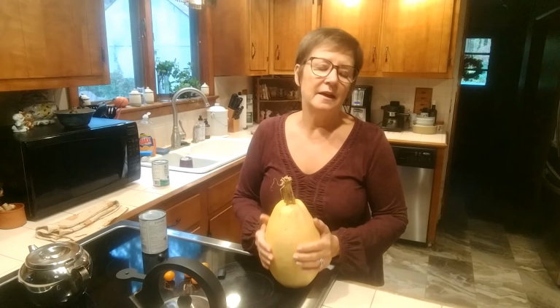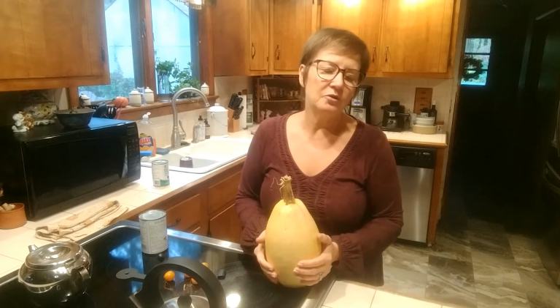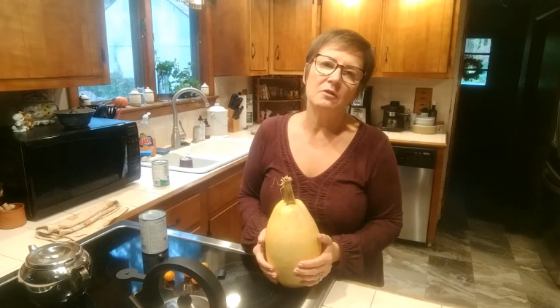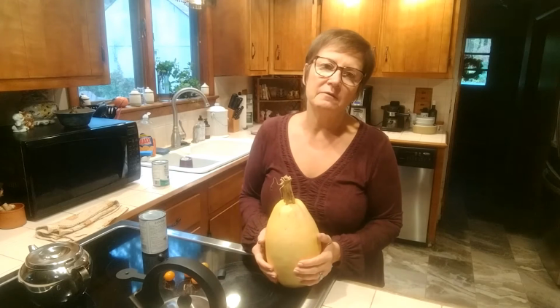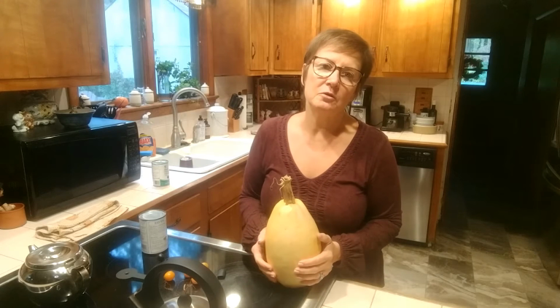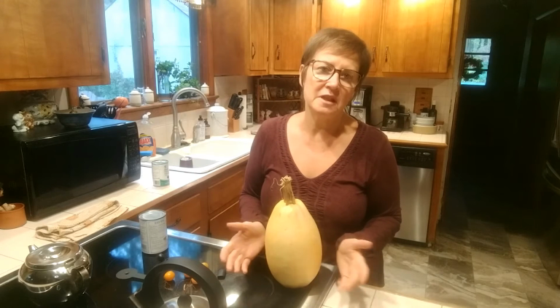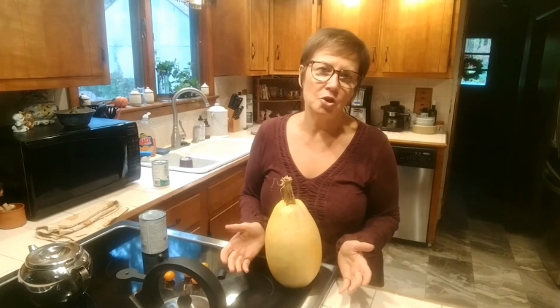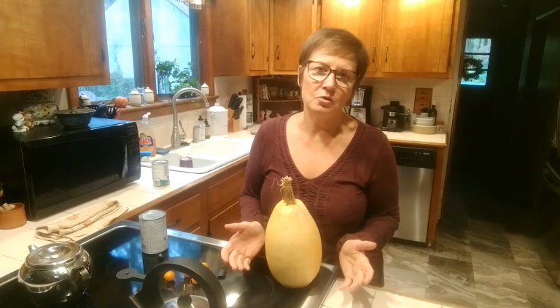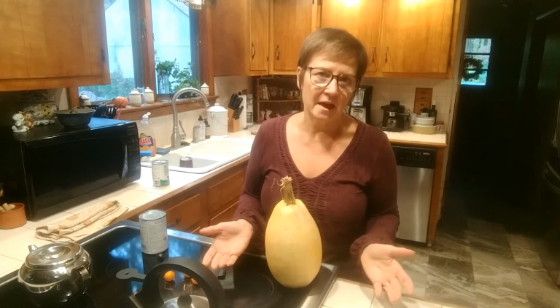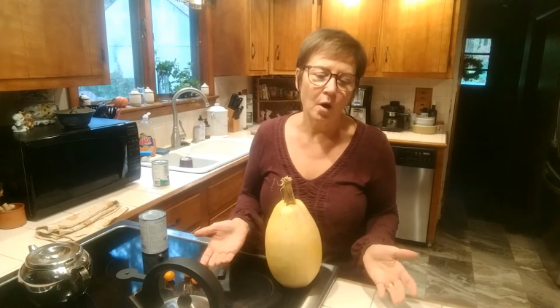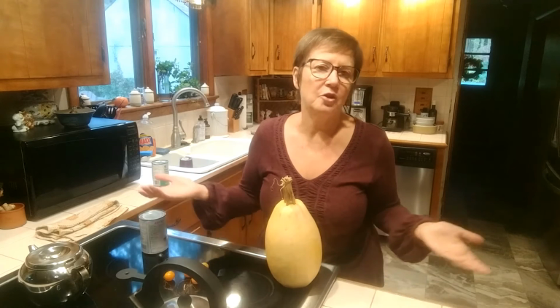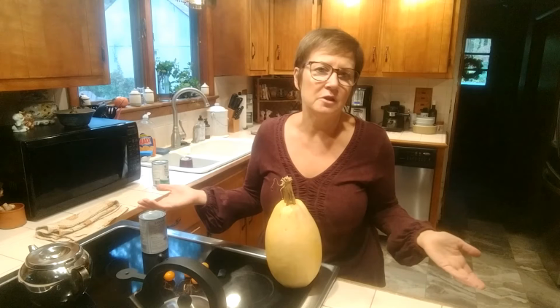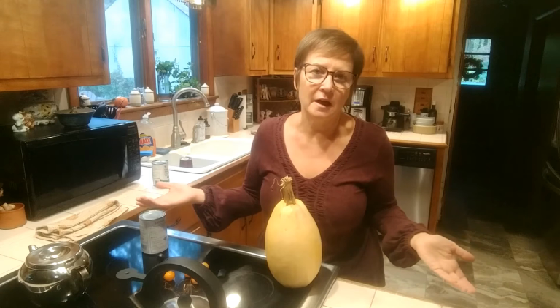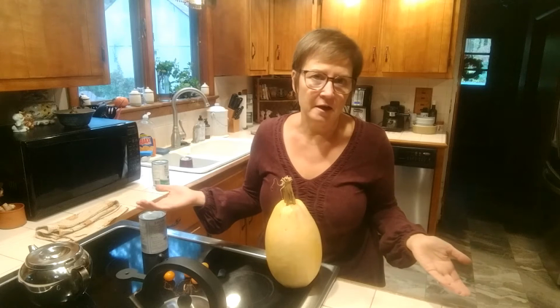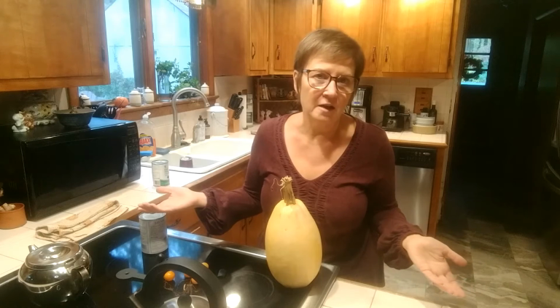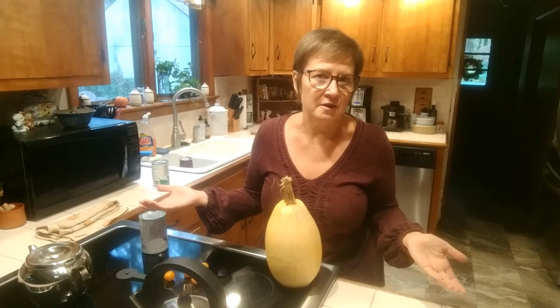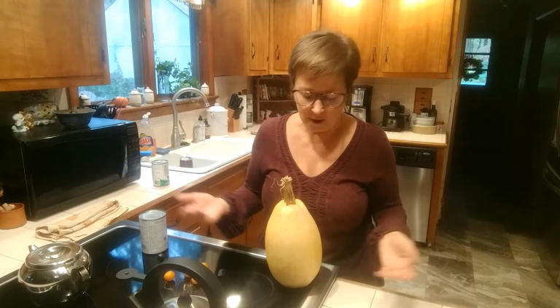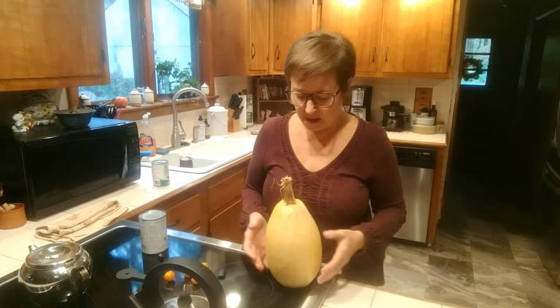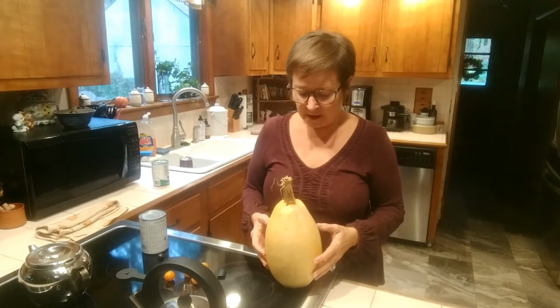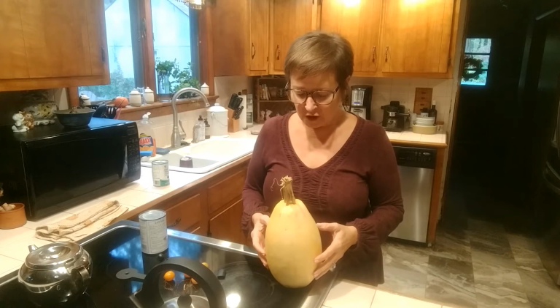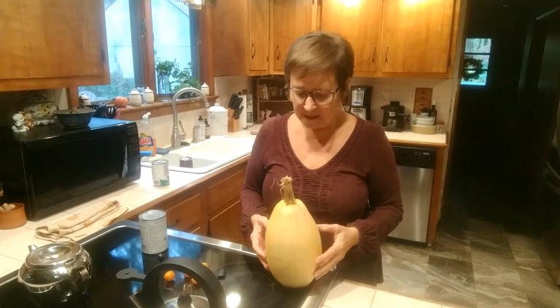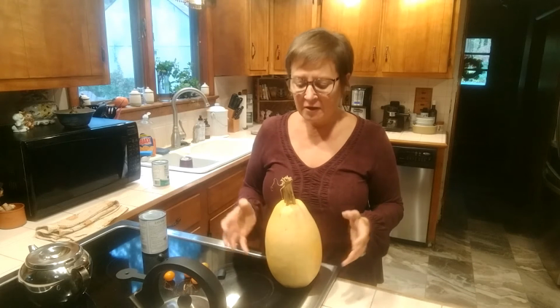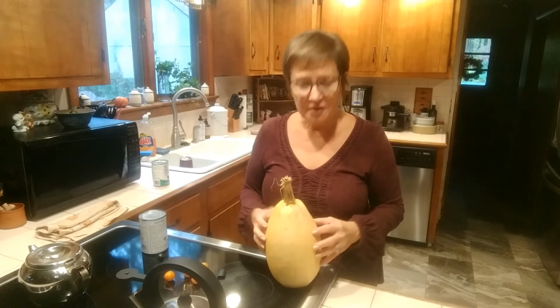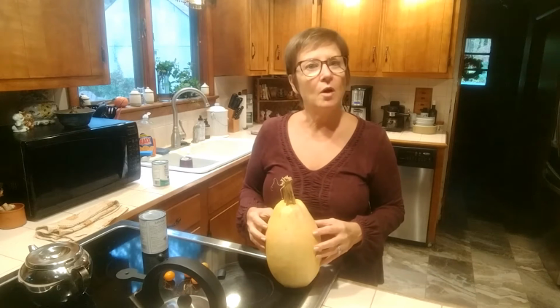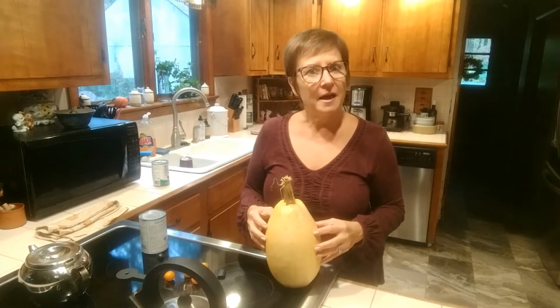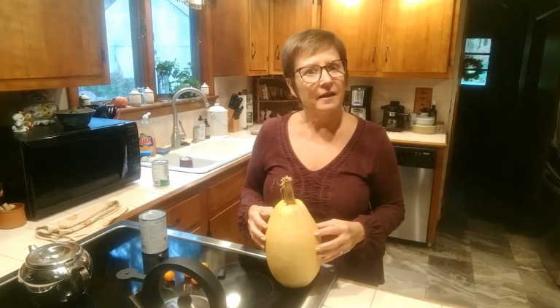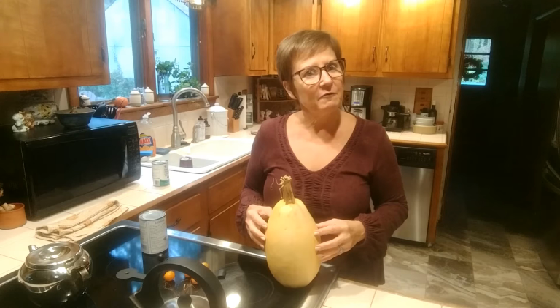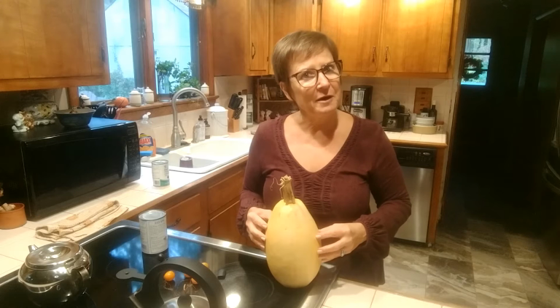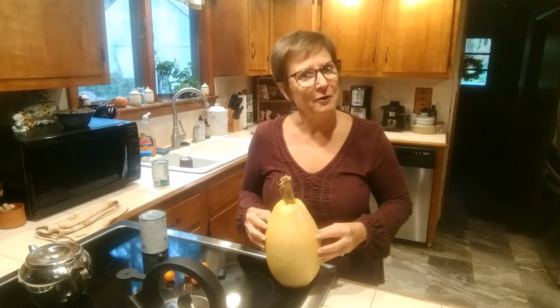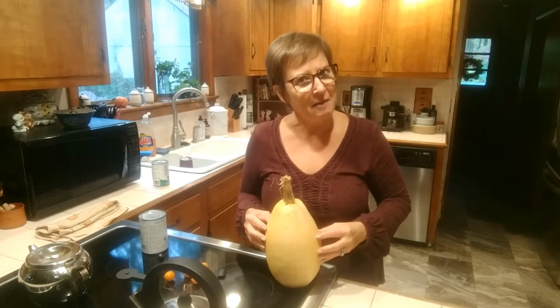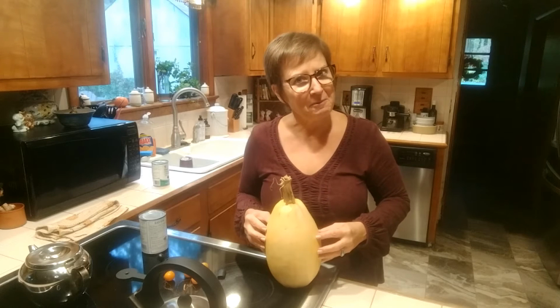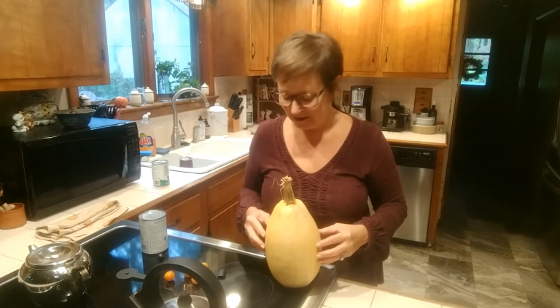You certainly don't have to stick to spaghetti squash — you can use it on any kind of pasta as well. But for today, this is what I'm making, and I'm very, very happy about it.